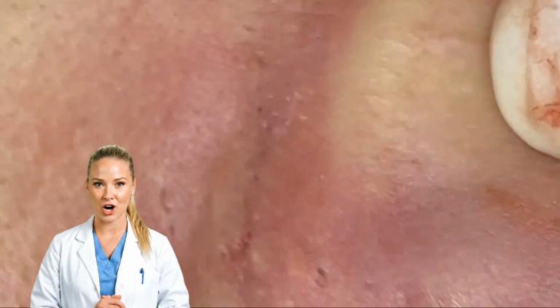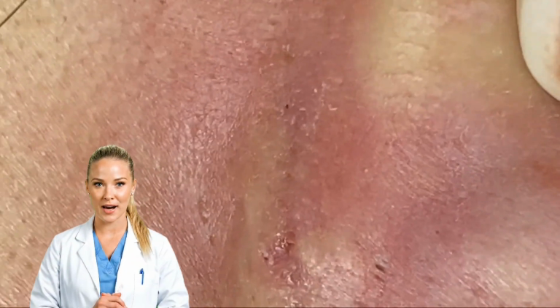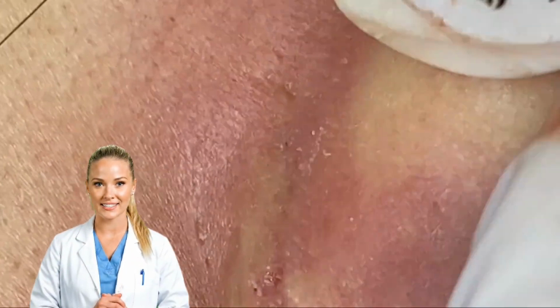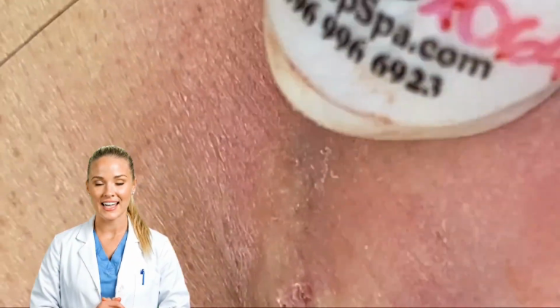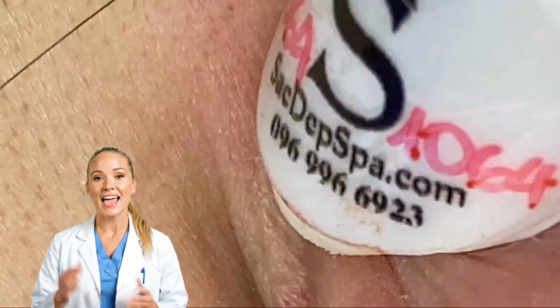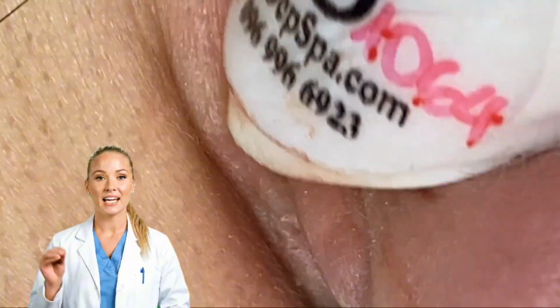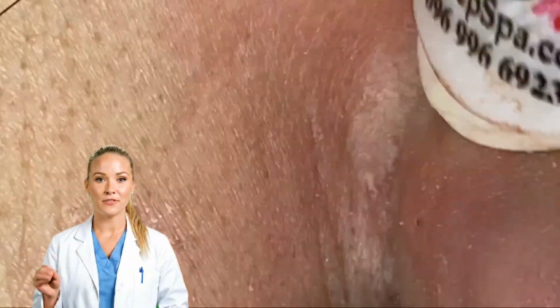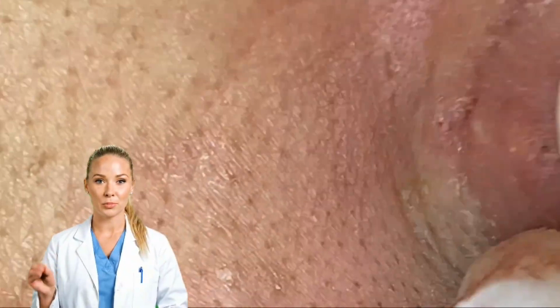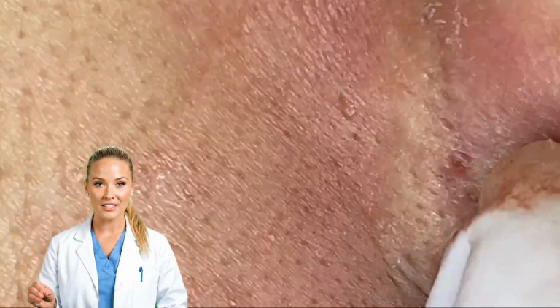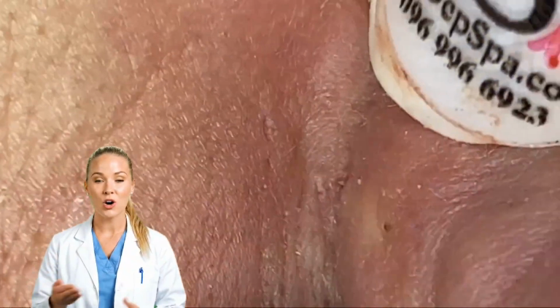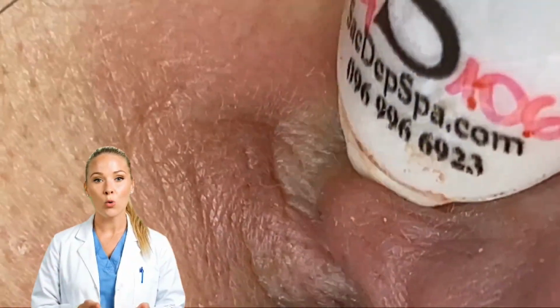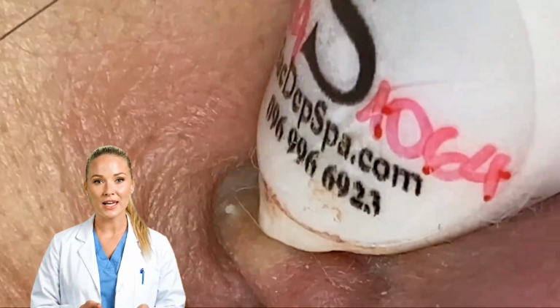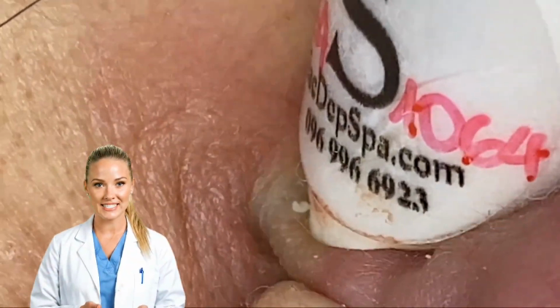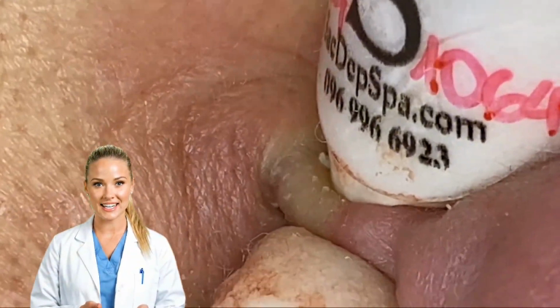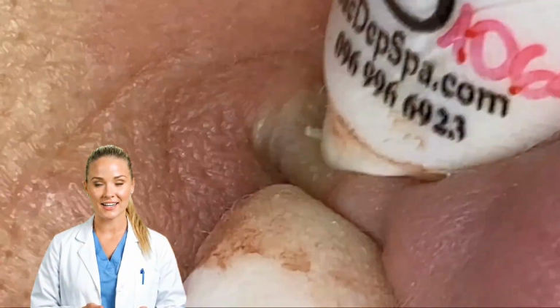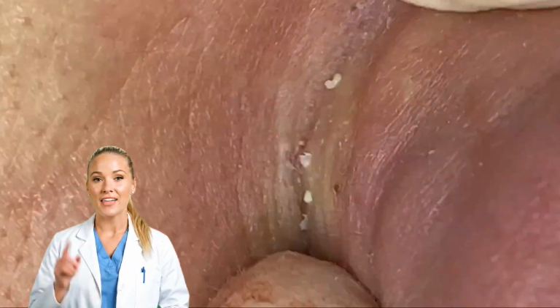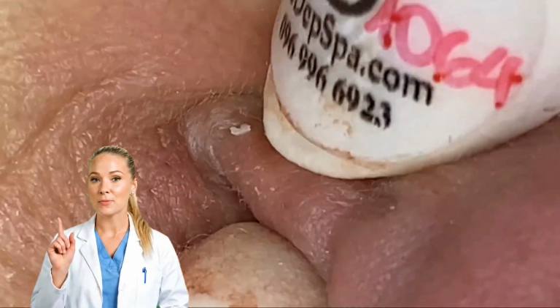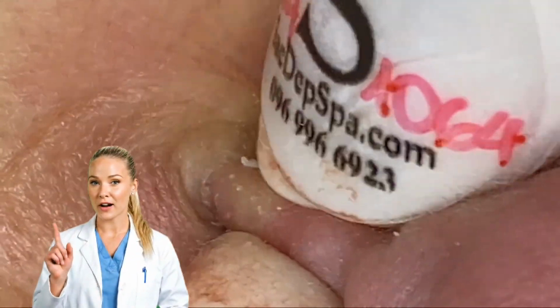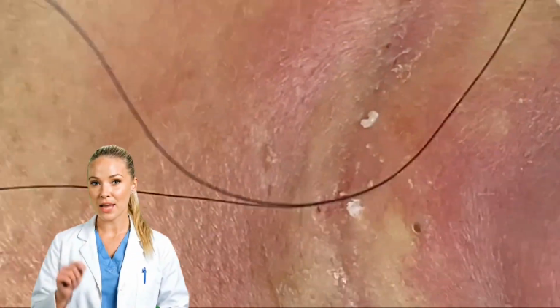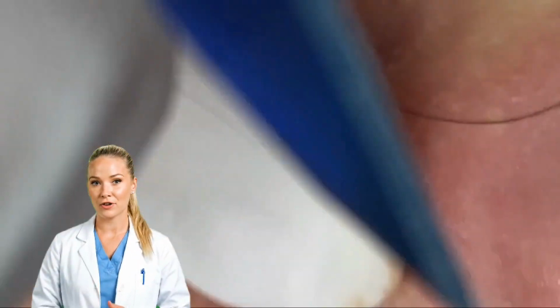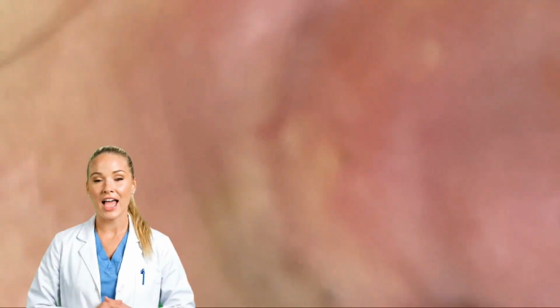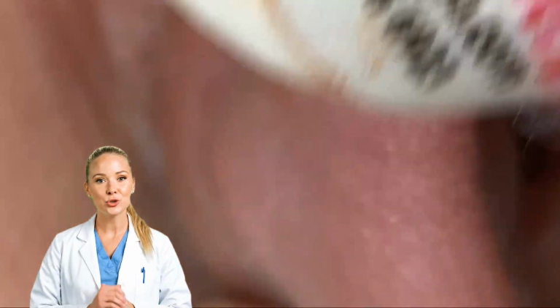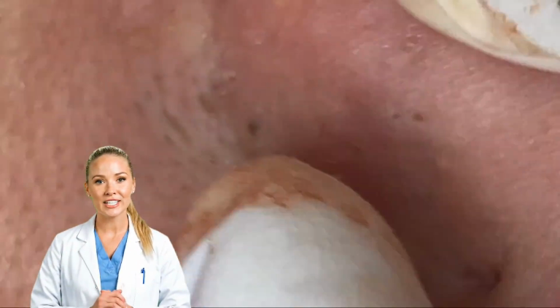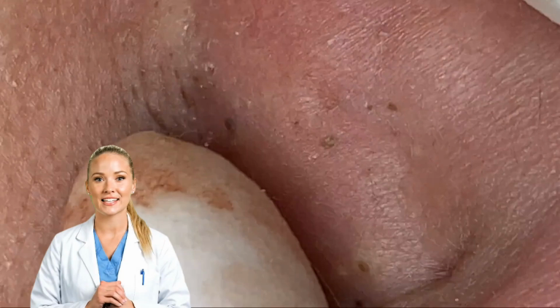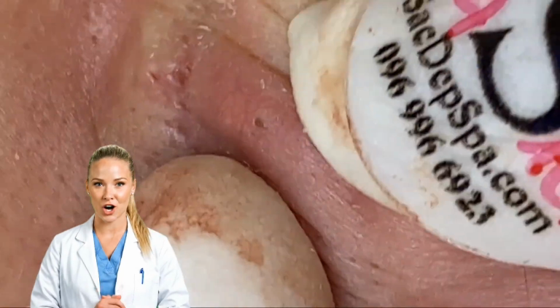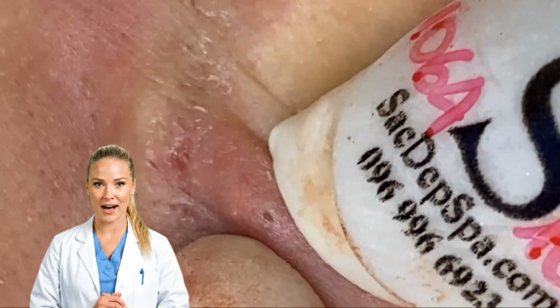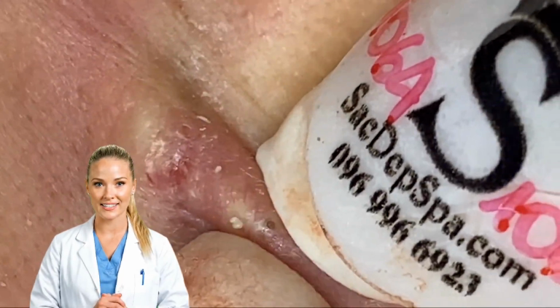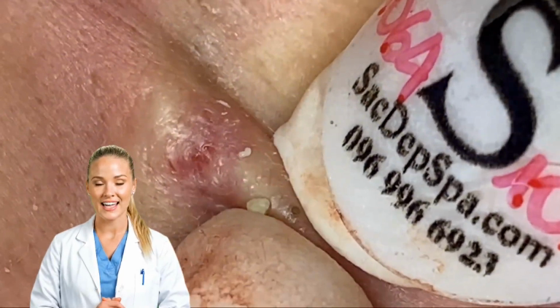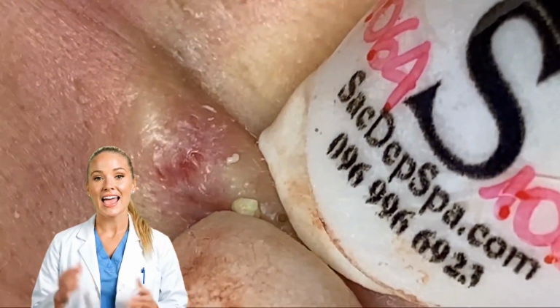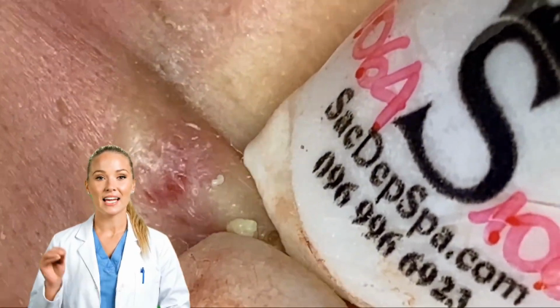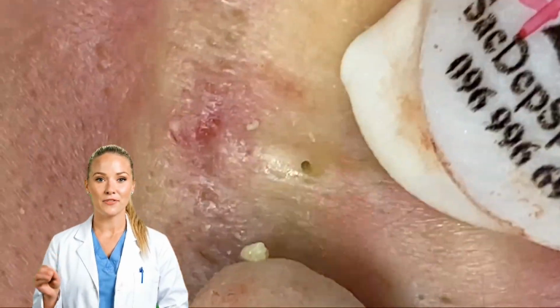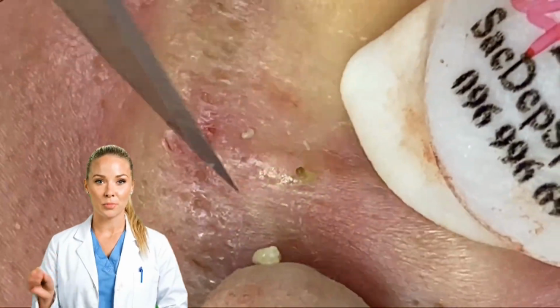That quick, satisfying poke may feel good for a moment, but it can cost you weeks of healing, or a permanent scar. Protect your skin. Get the right care.